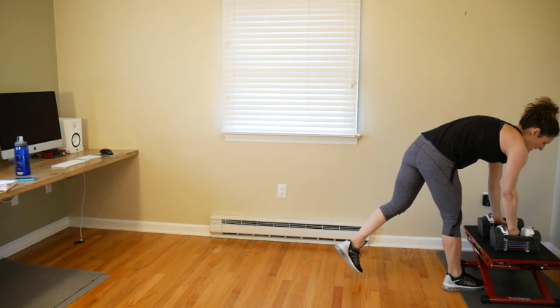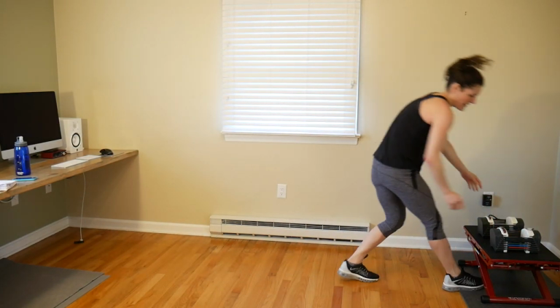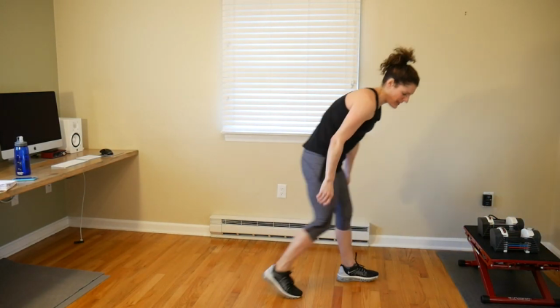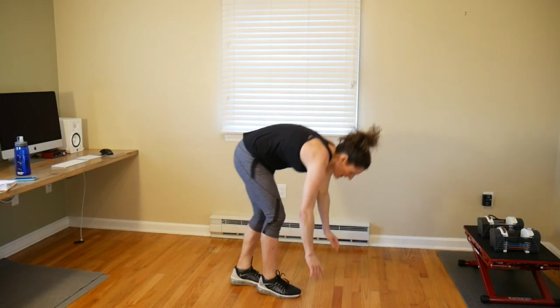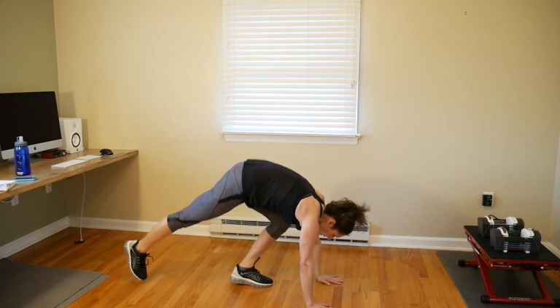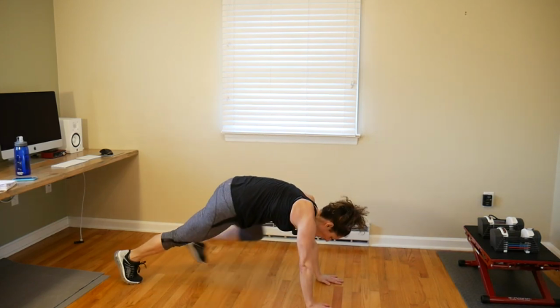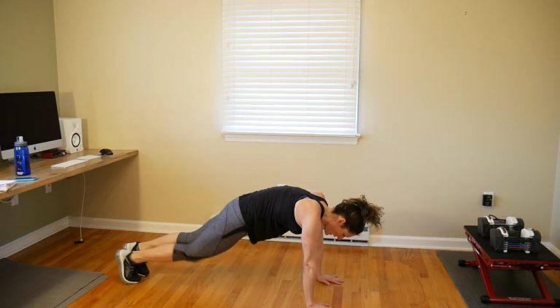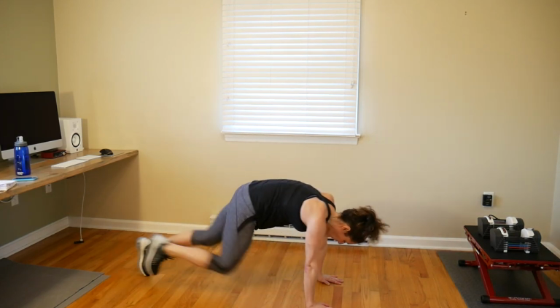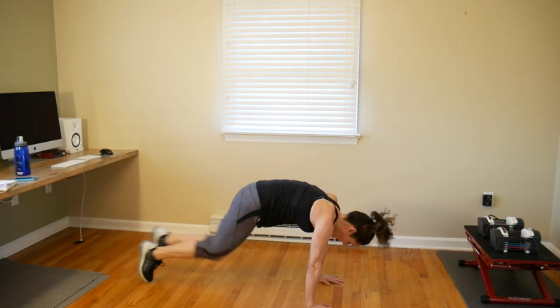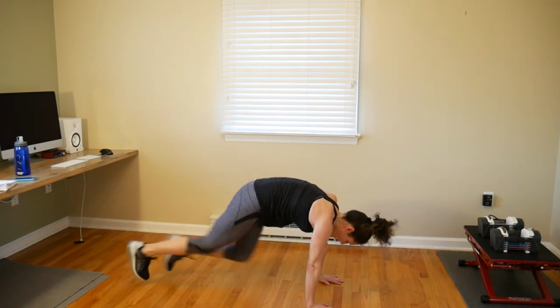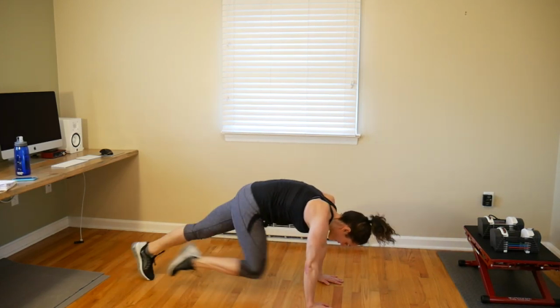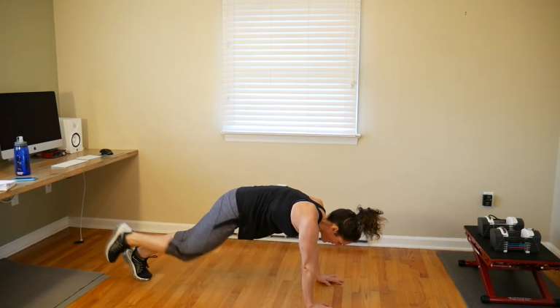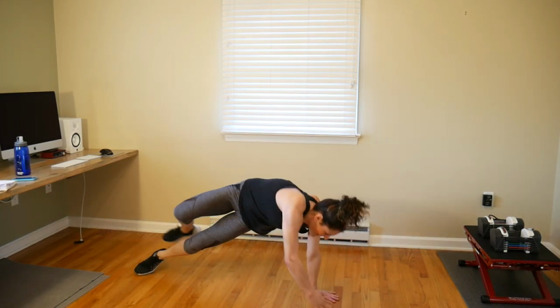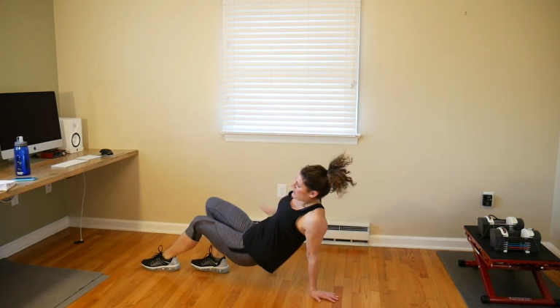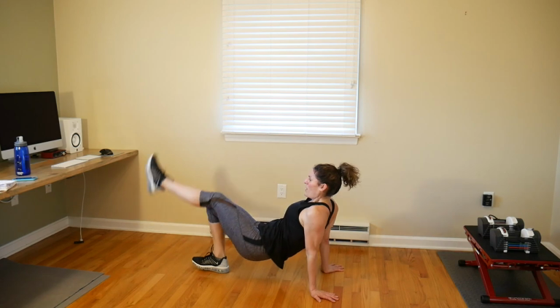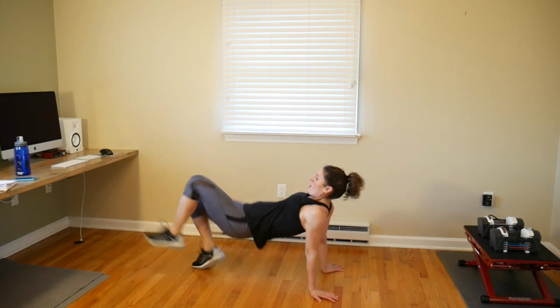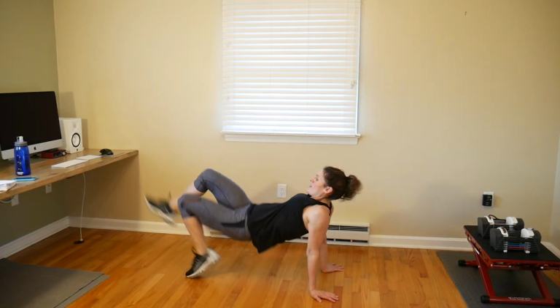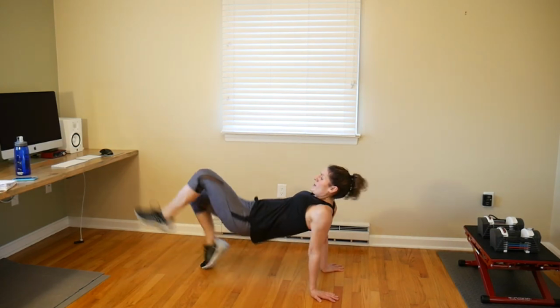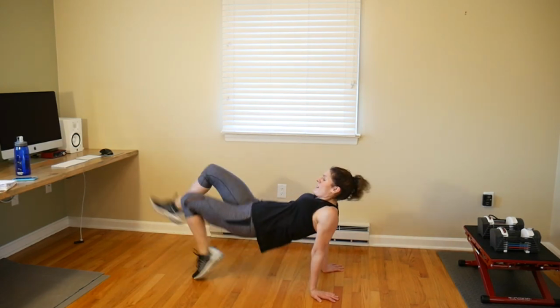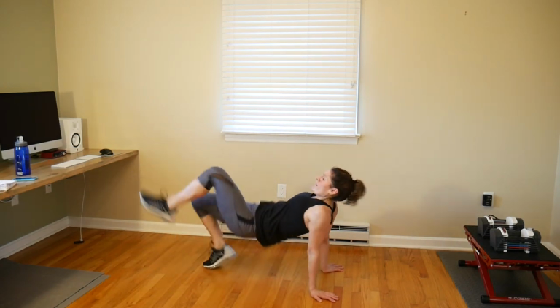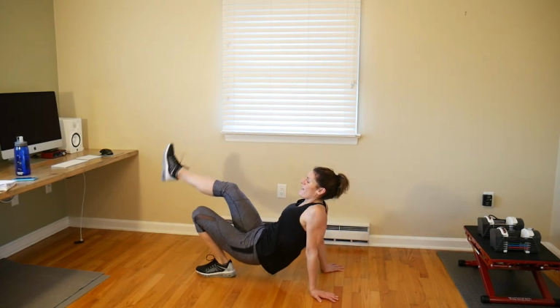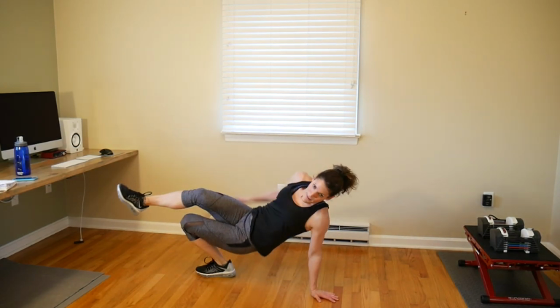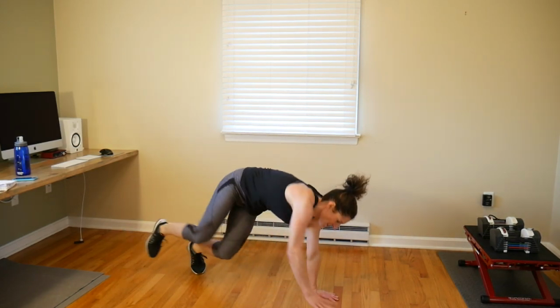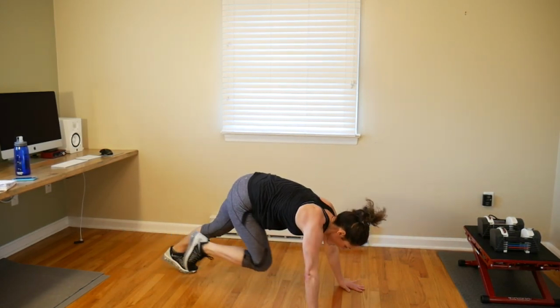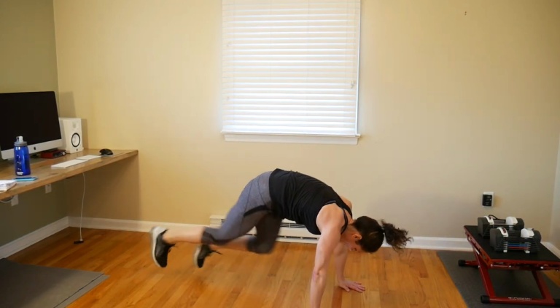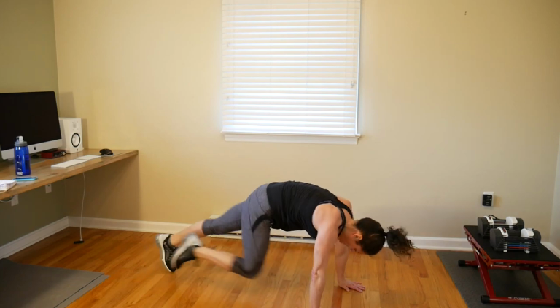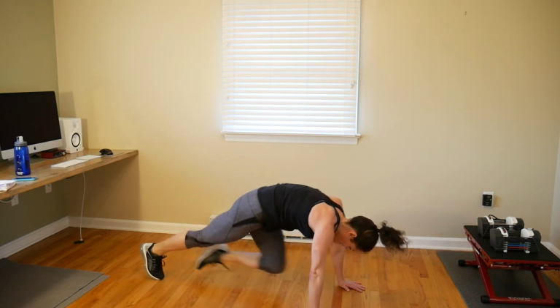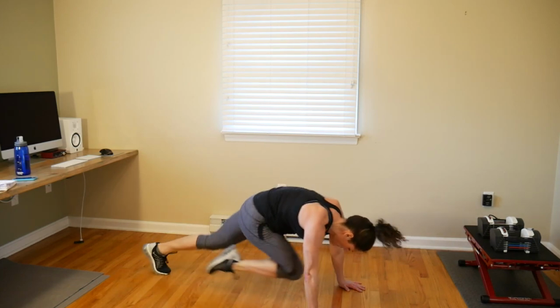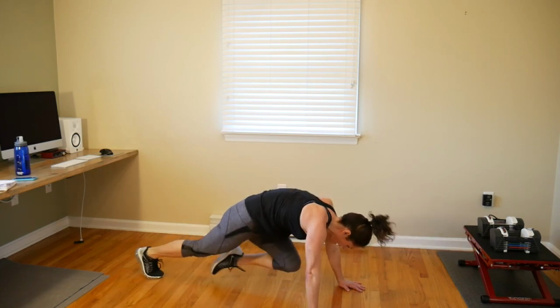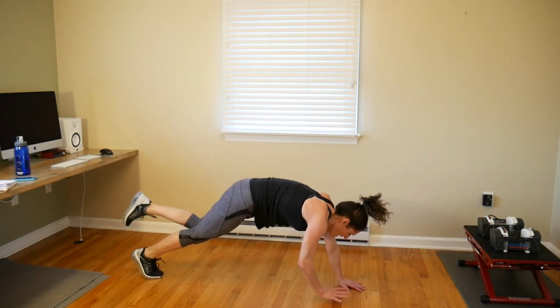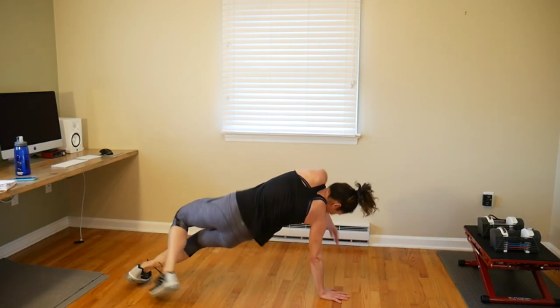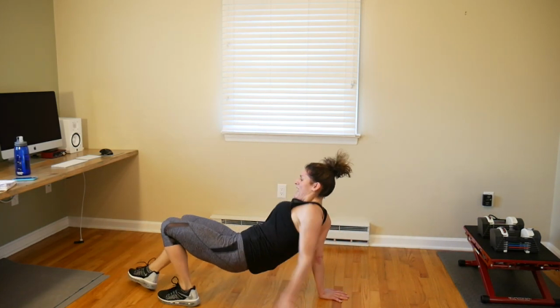Here we go. Five down — one, two, three, four, five — back over — one, two, three, four, five. Let's flip the other way. Nice work! That's another 10 minutes done. Whew!